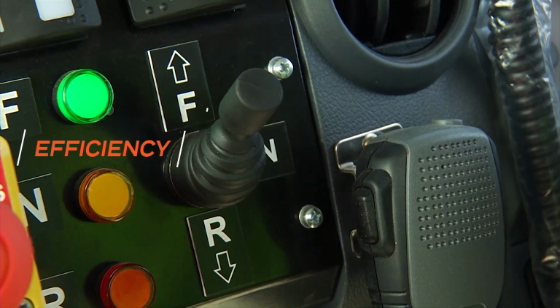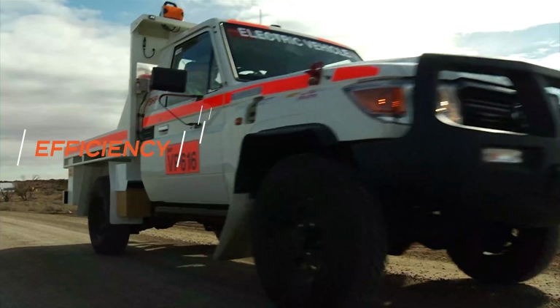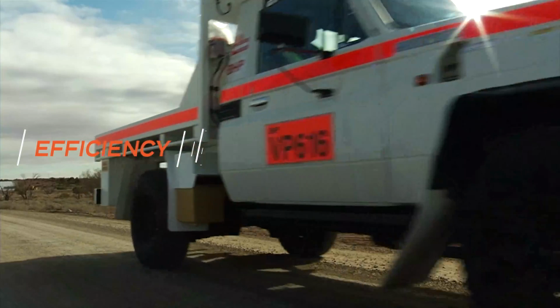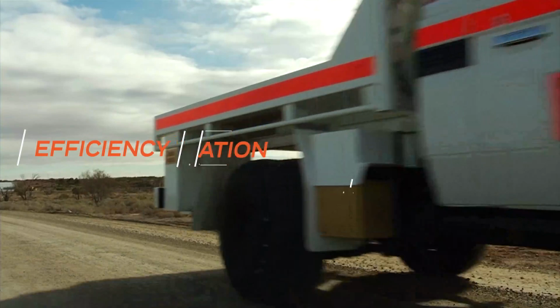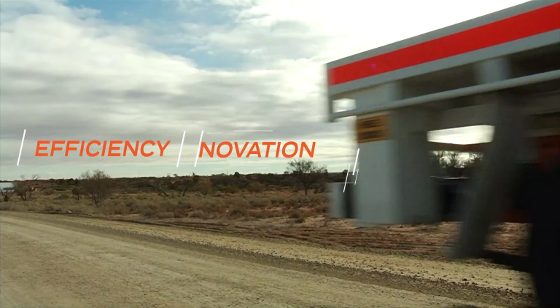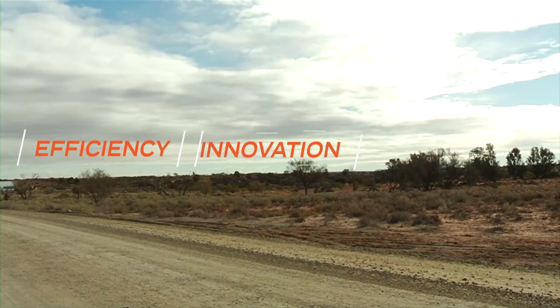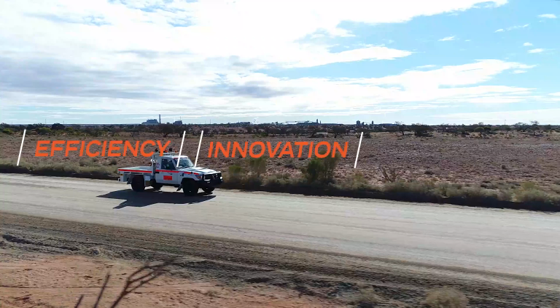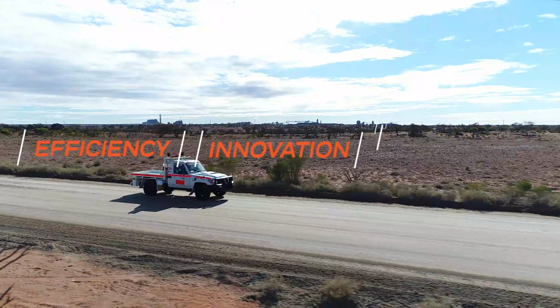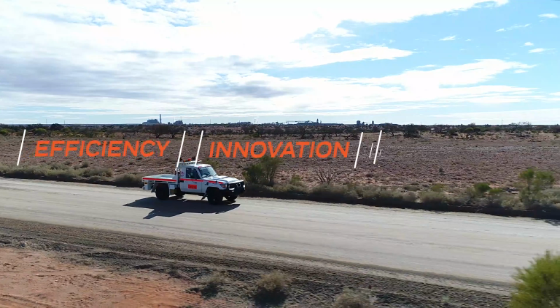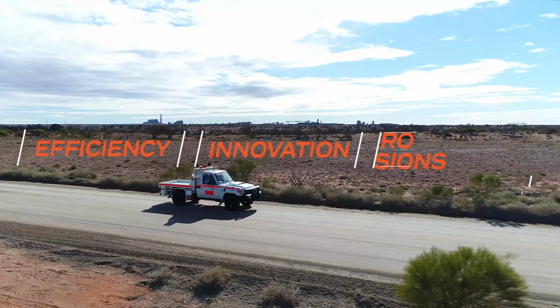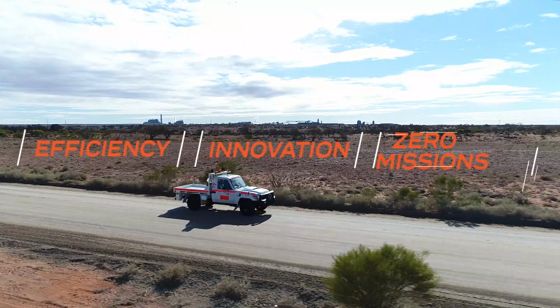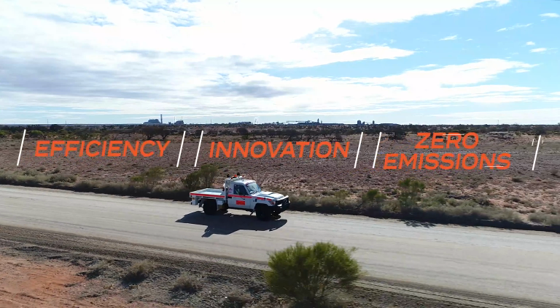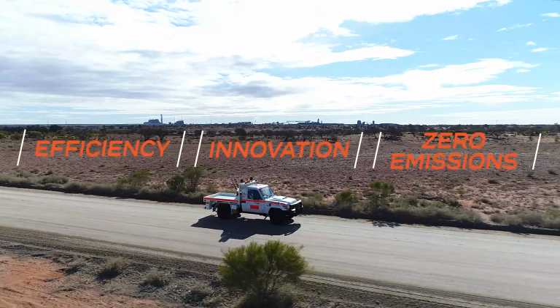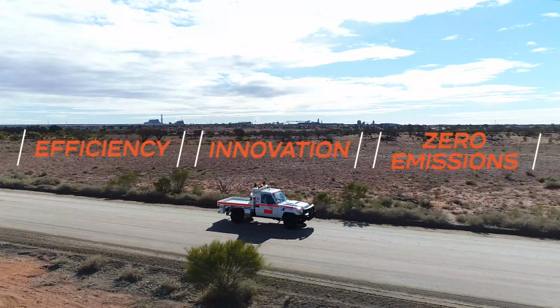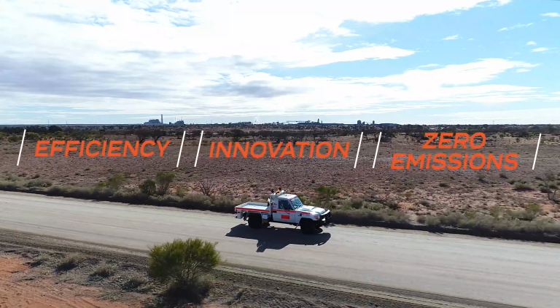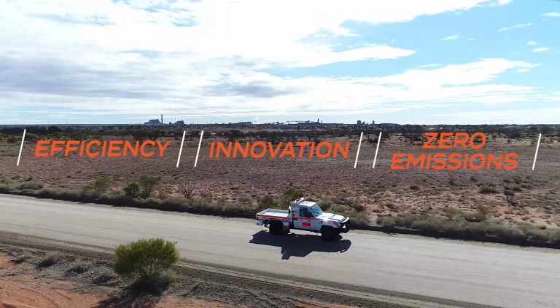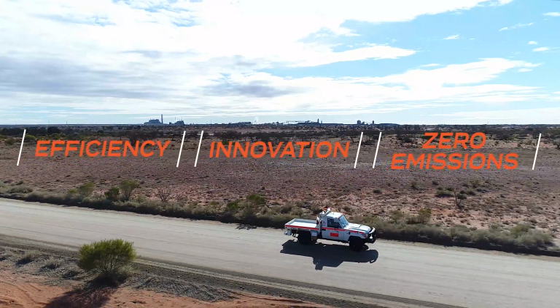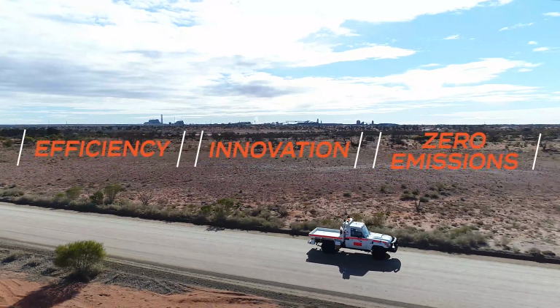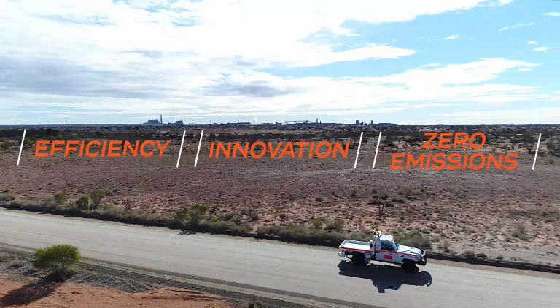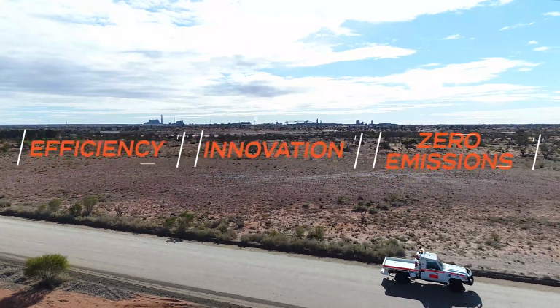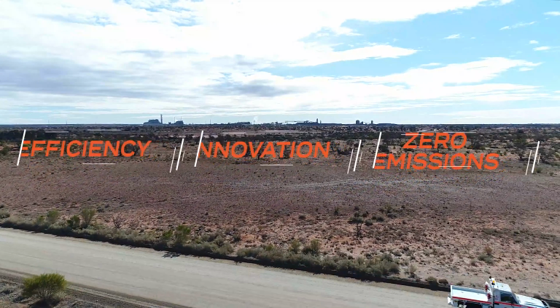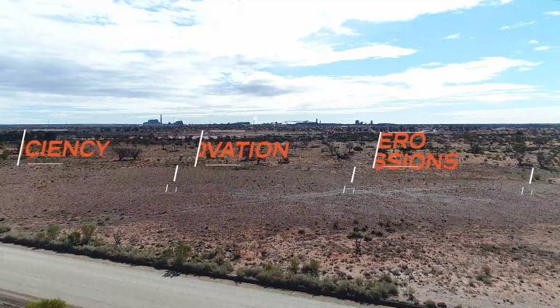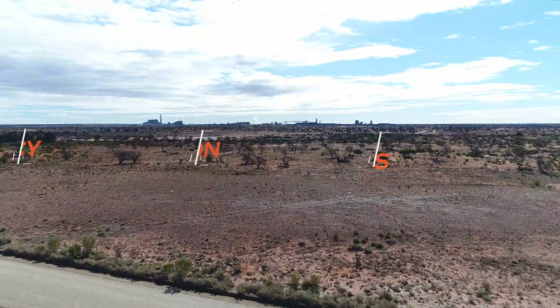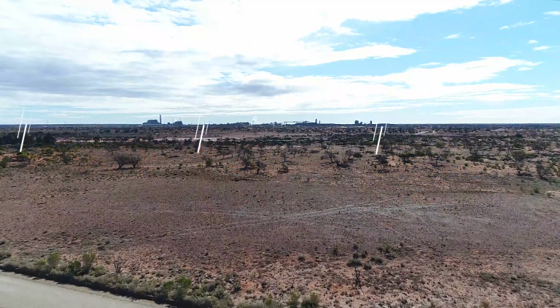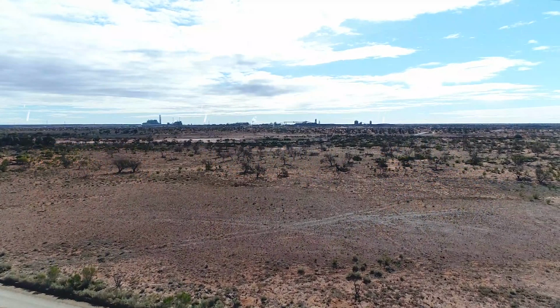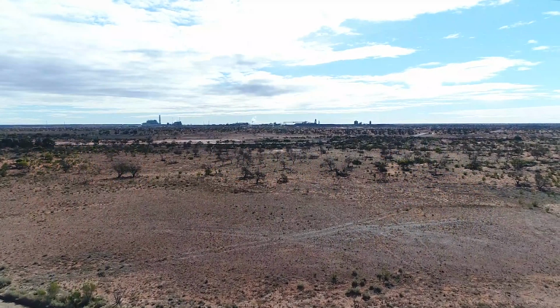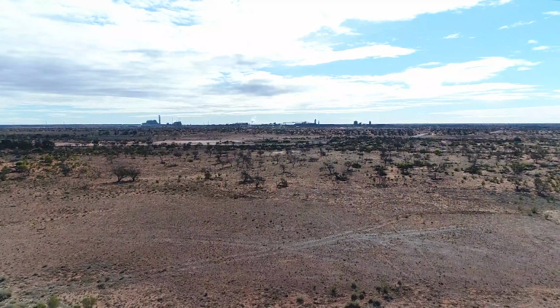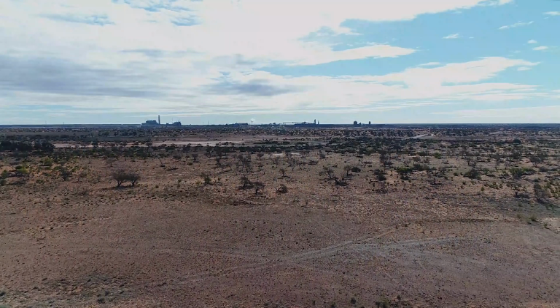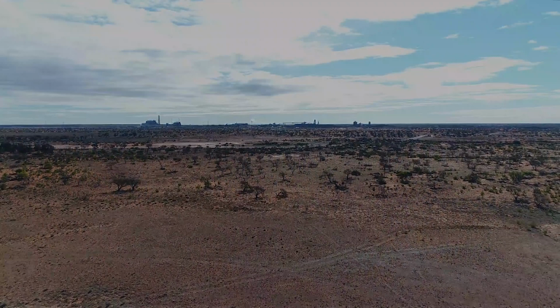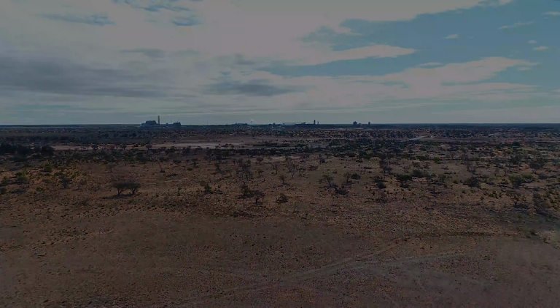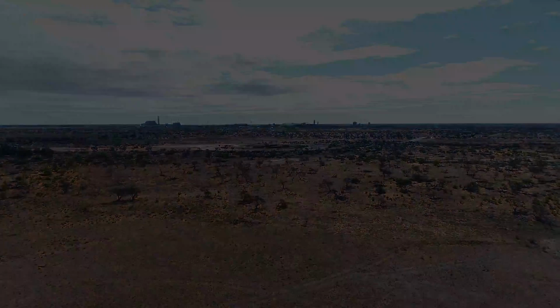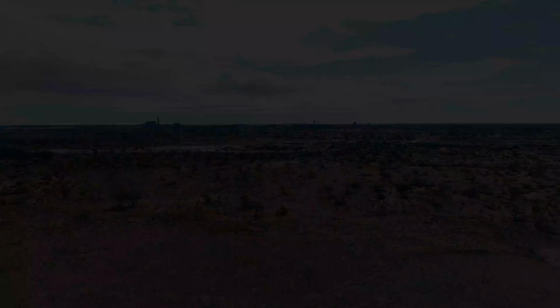Efficiency. Innovation. Zero emissions. The Voltra eCruiser — the solution has arrived.